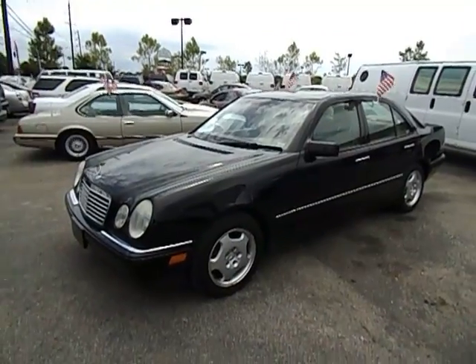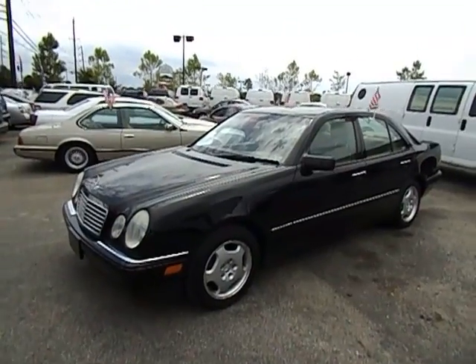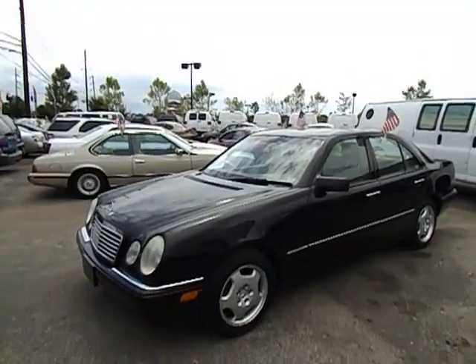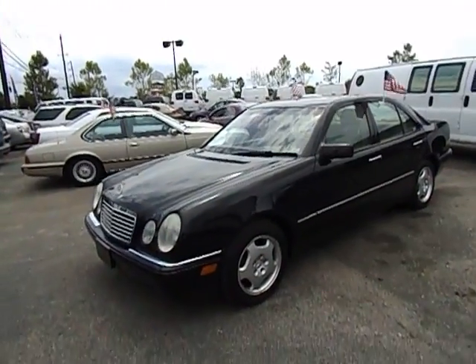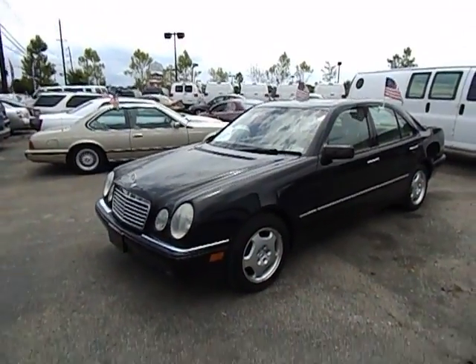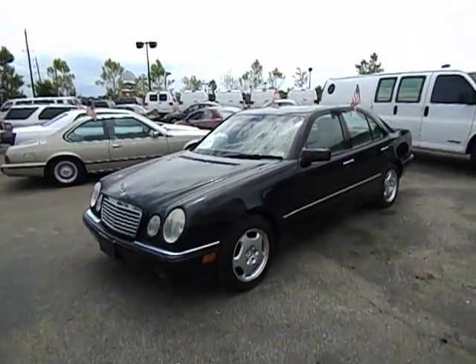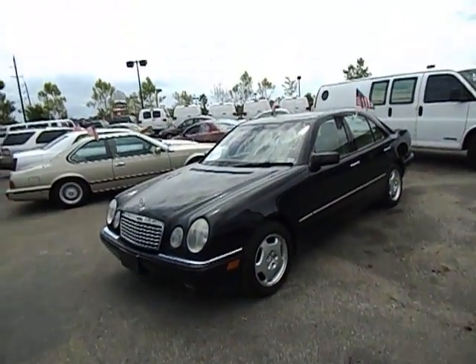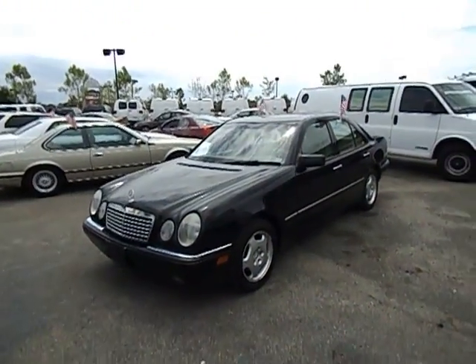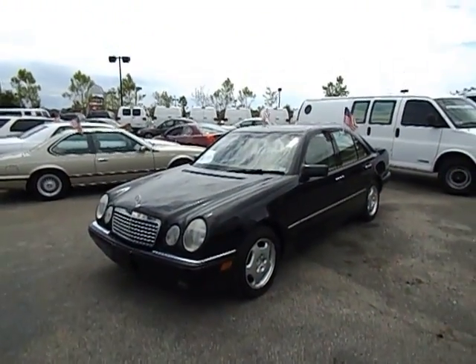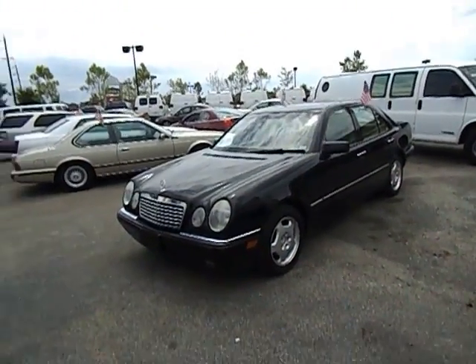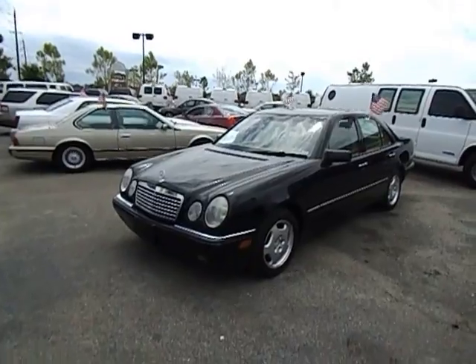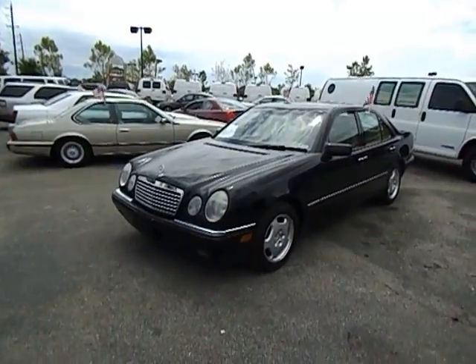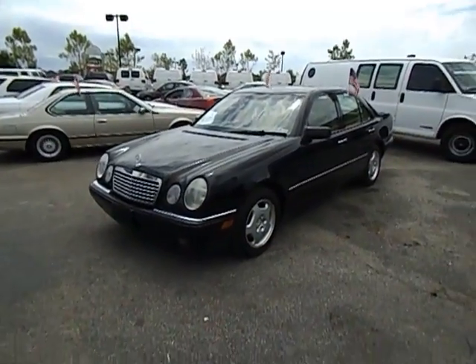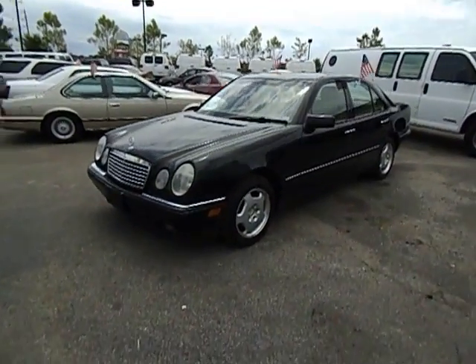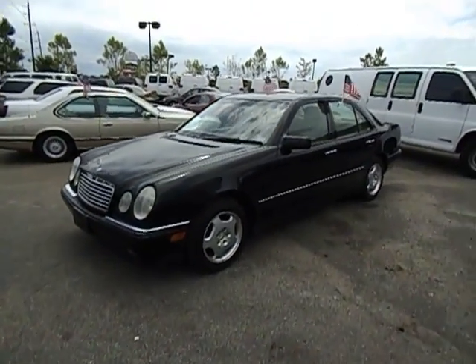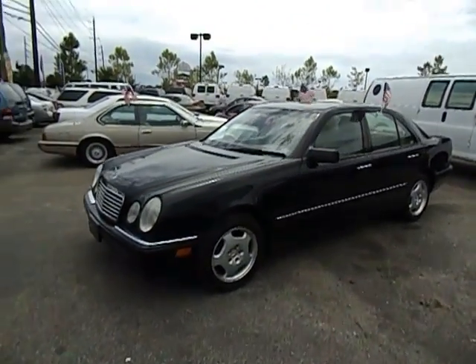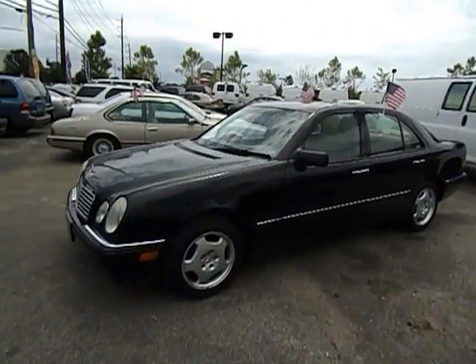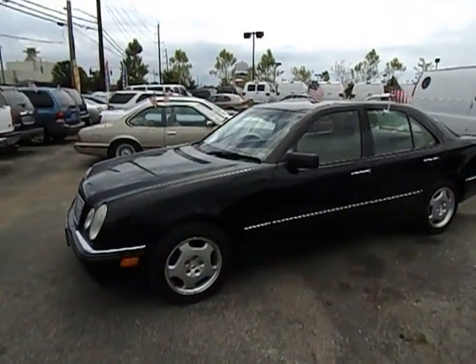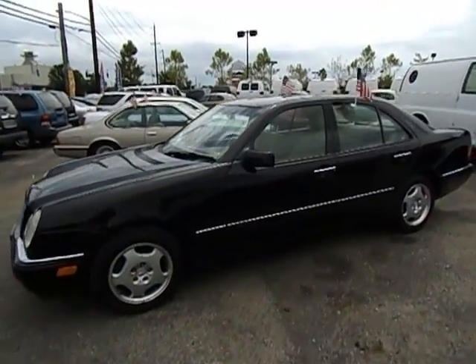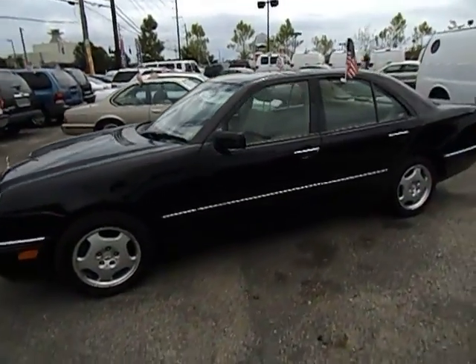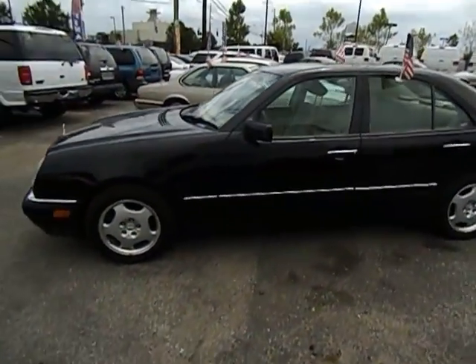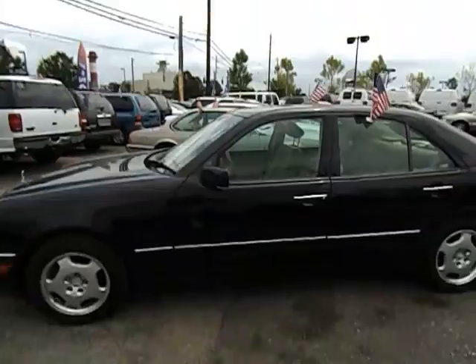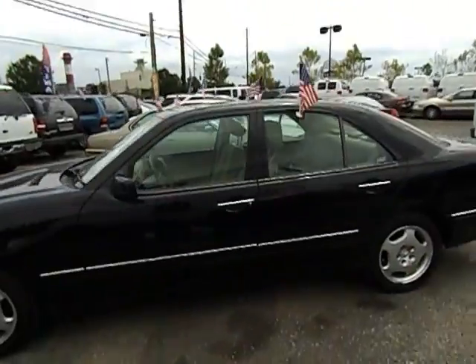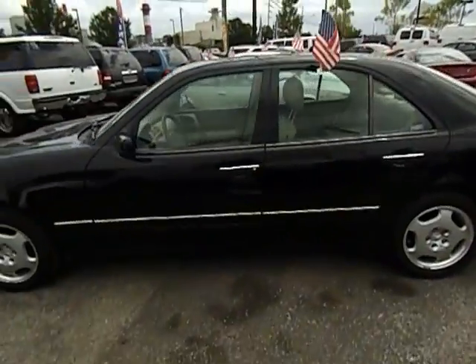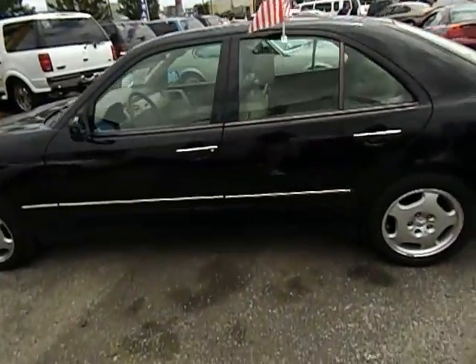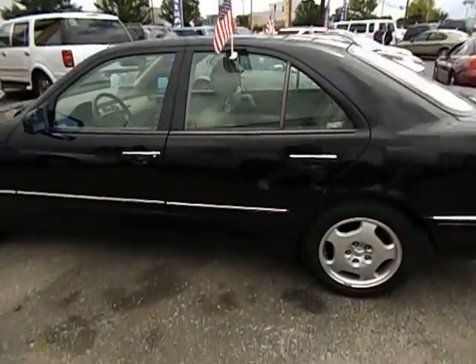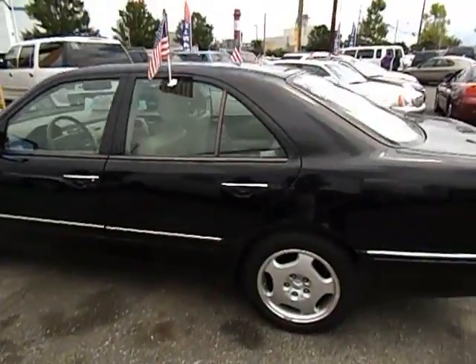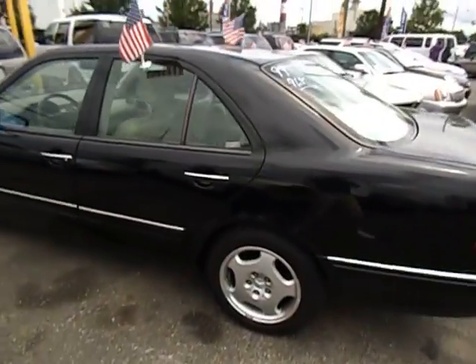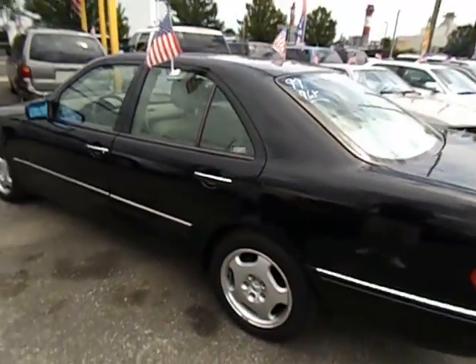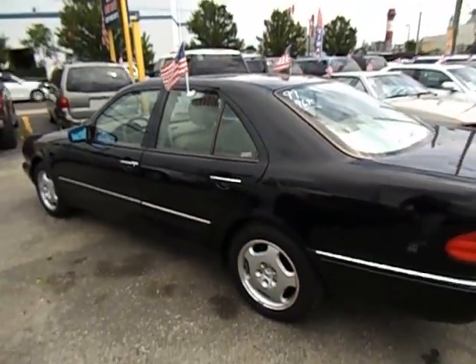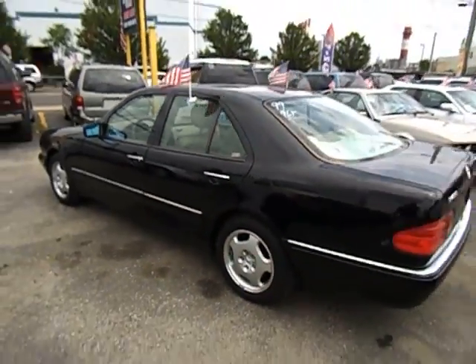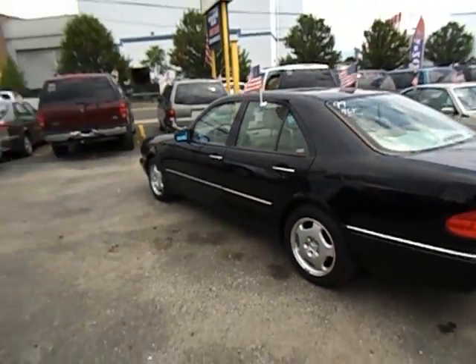We're going to do a walk around on this 1999 Mercedes-Benz. This is an E430. Excellent condition. This is 96,000 miles on the vehicle, which is low miles for the year.